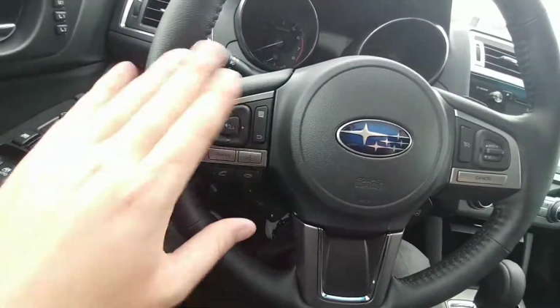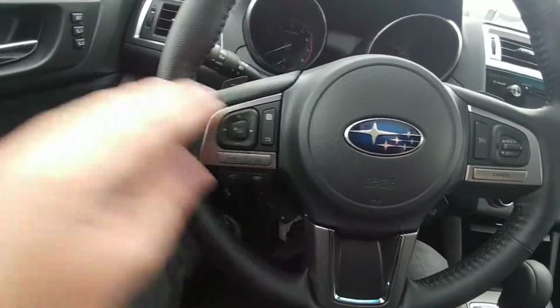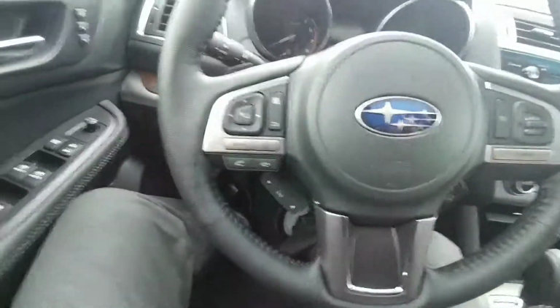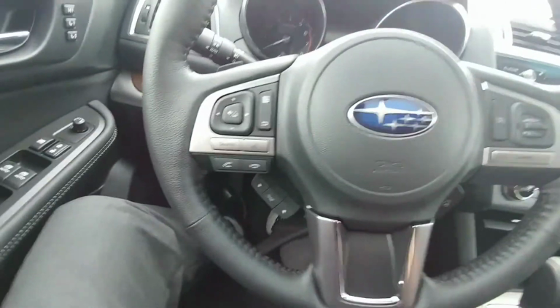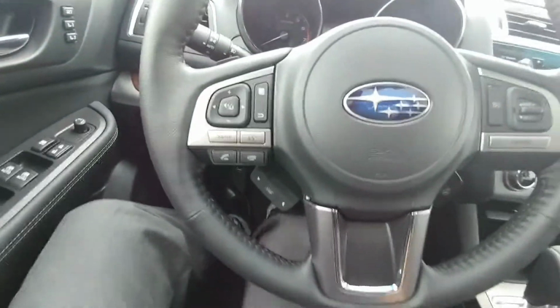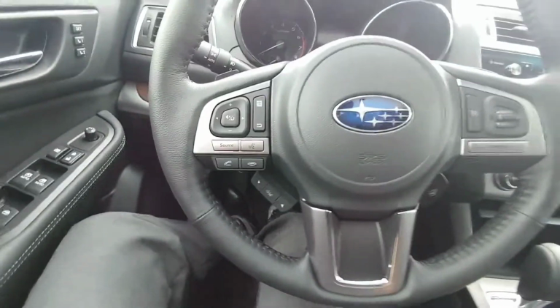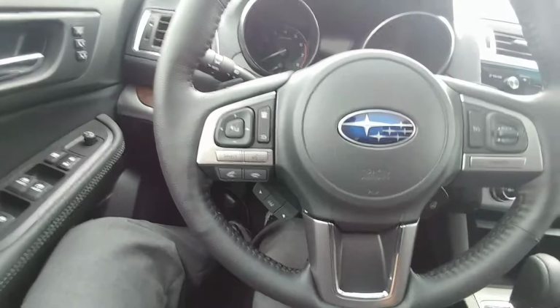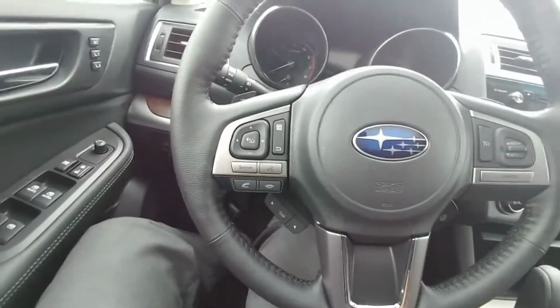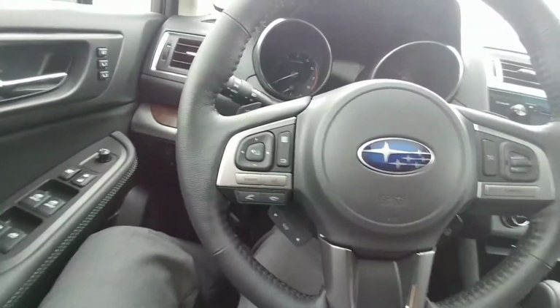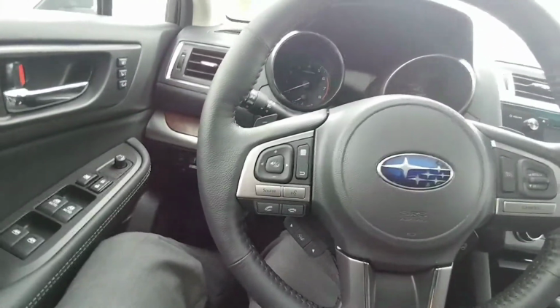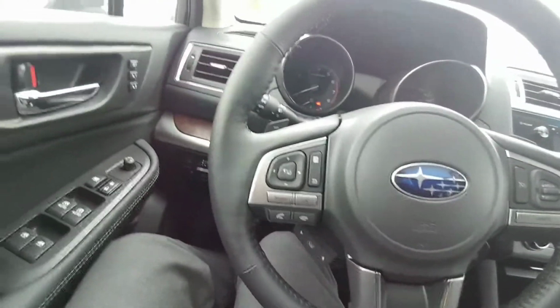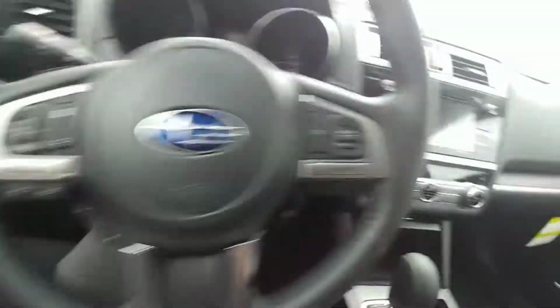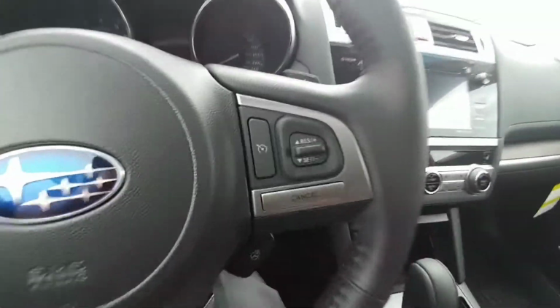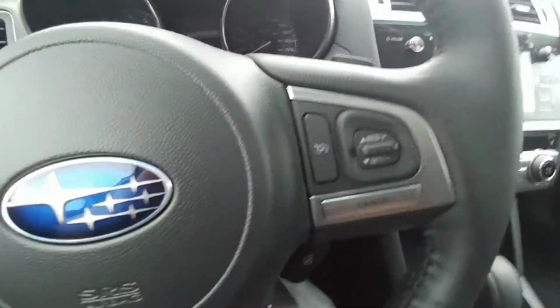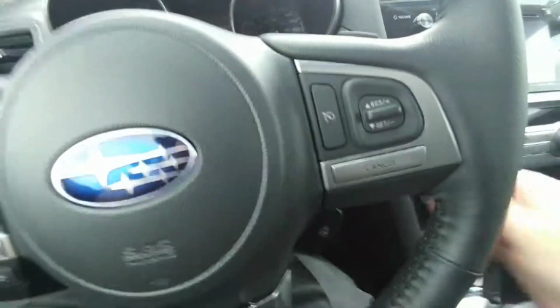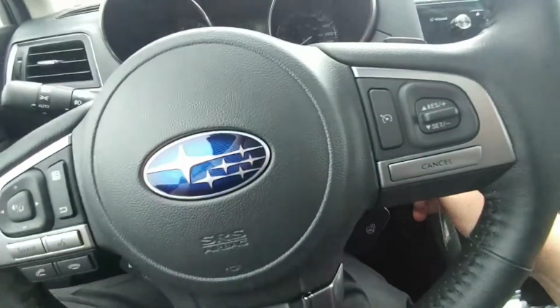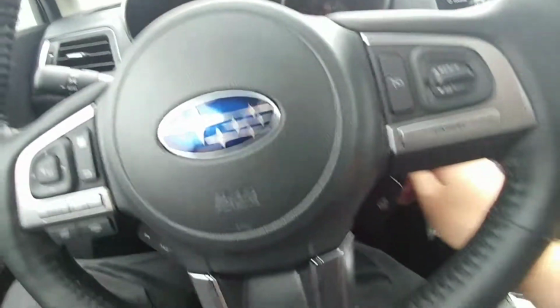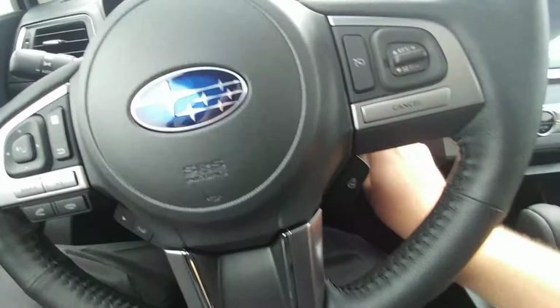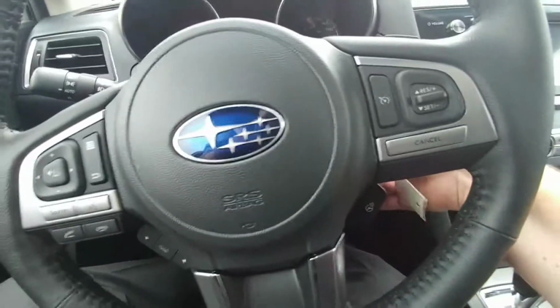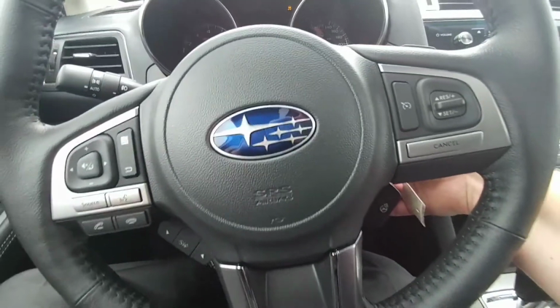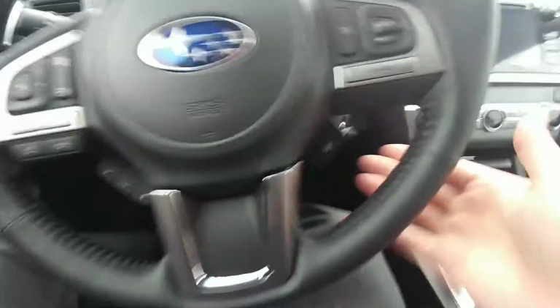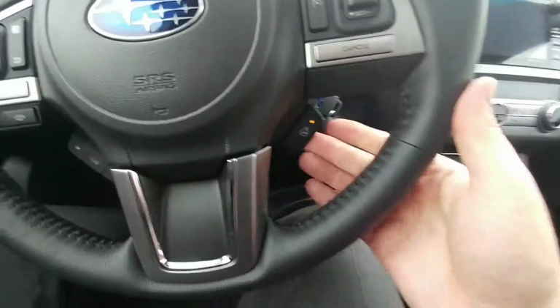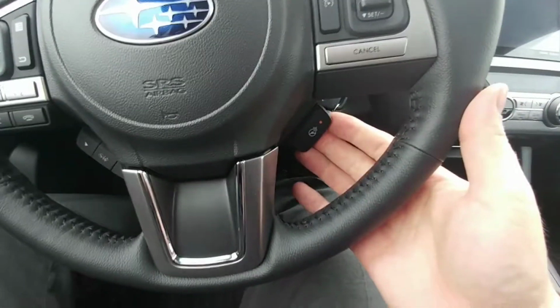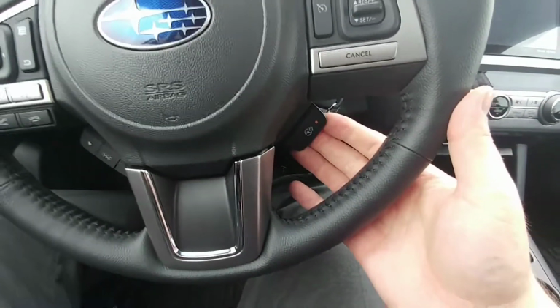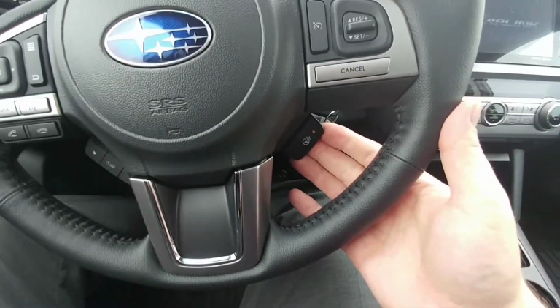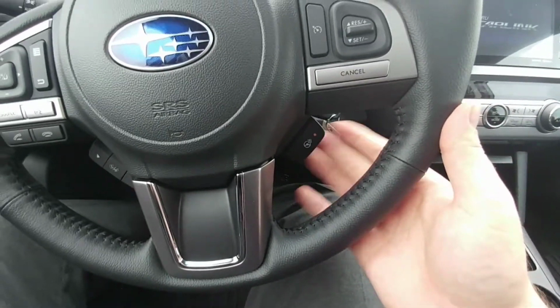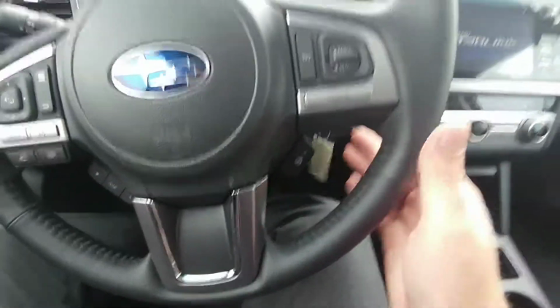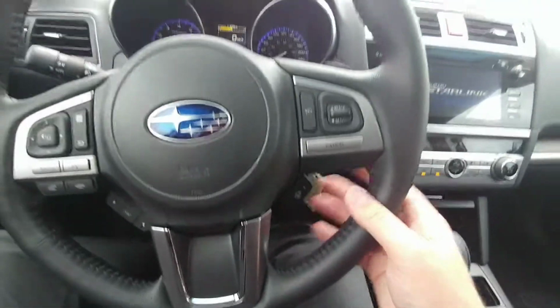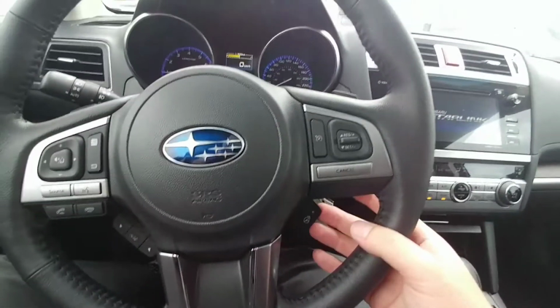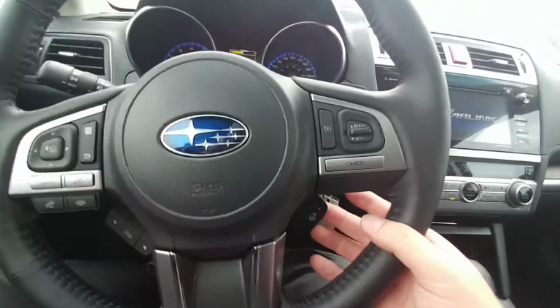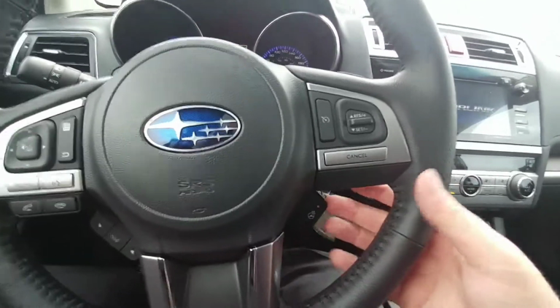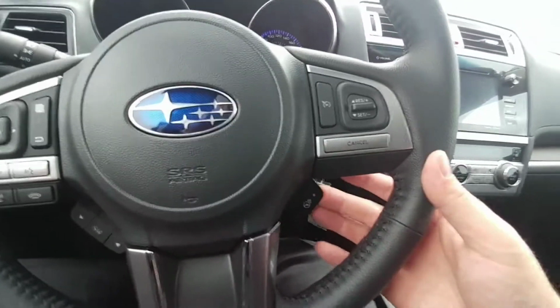Bluetooth and audio controls on the steering wheel so you can make and take calls, control the volume — all that. Cruise control is right there. I also forgot to mention: heated steering wheel. Awesome in the winter — I love it, keeps your hands toasty.